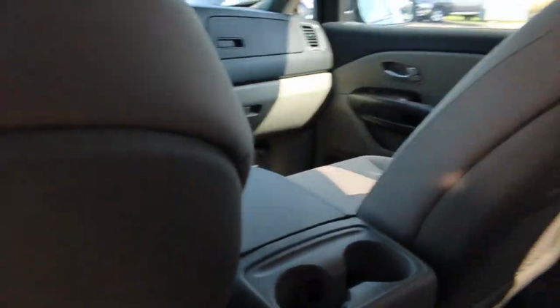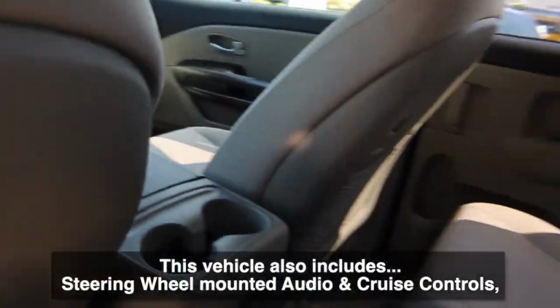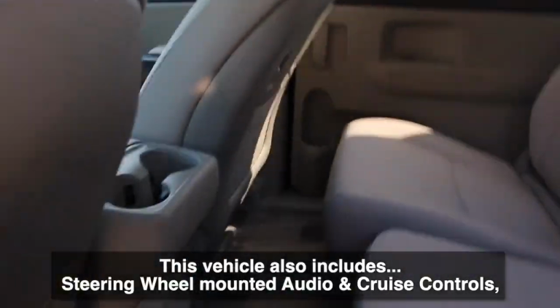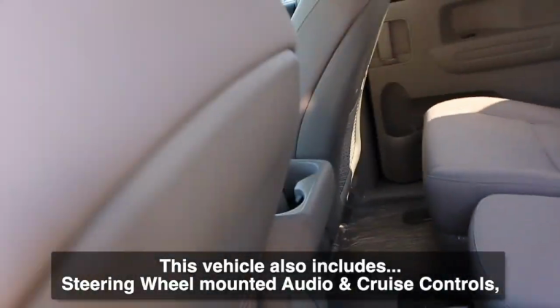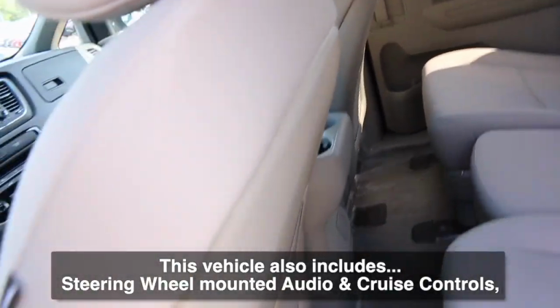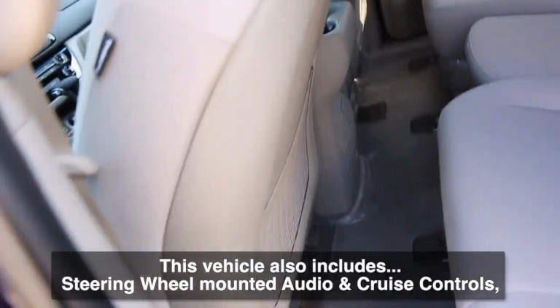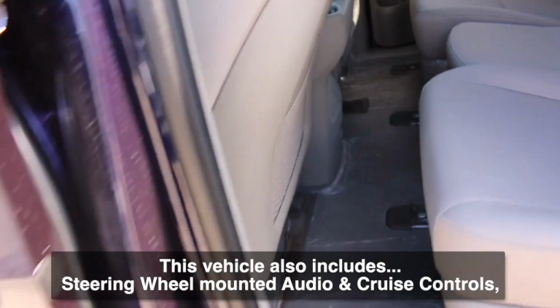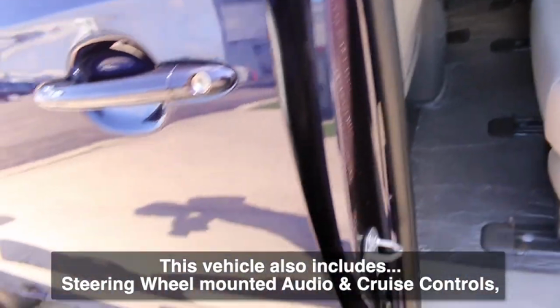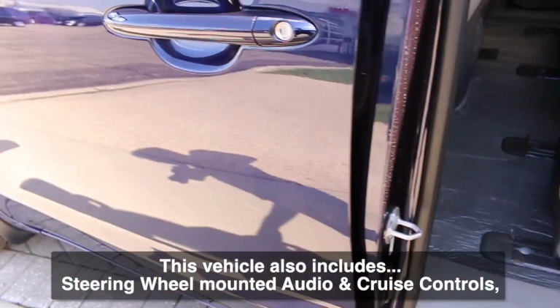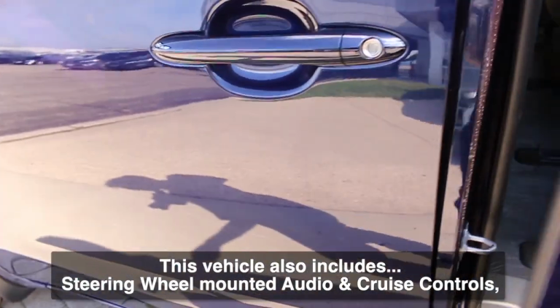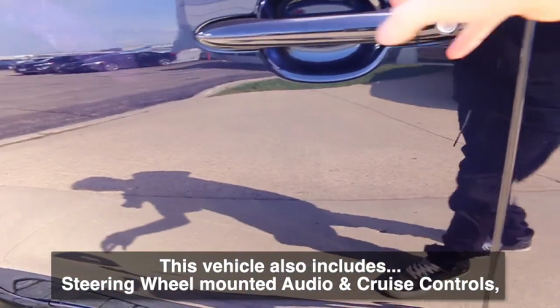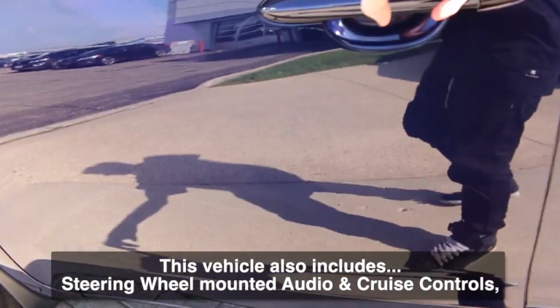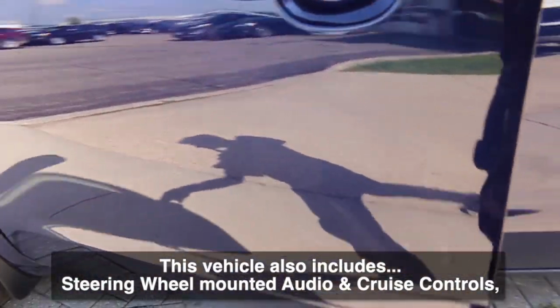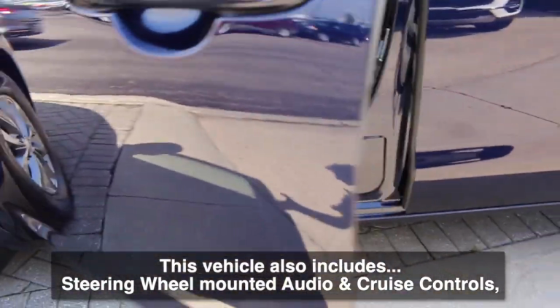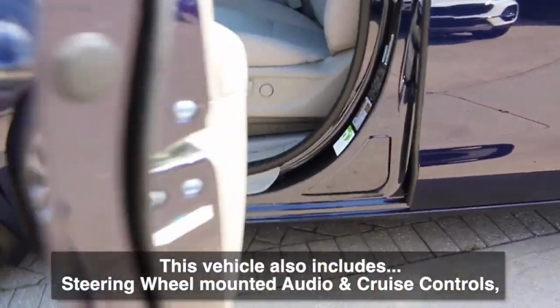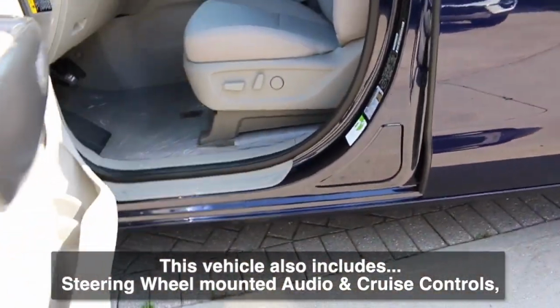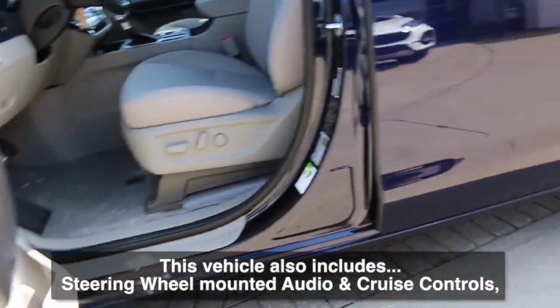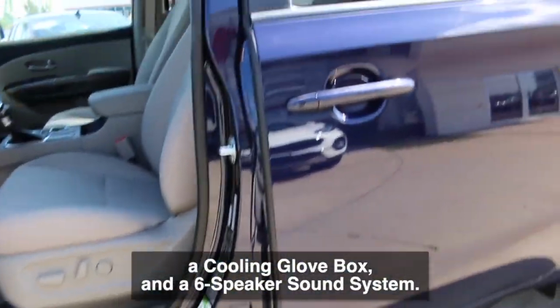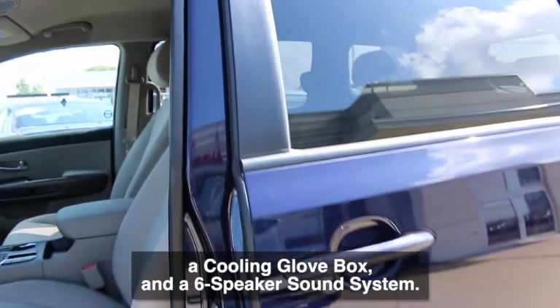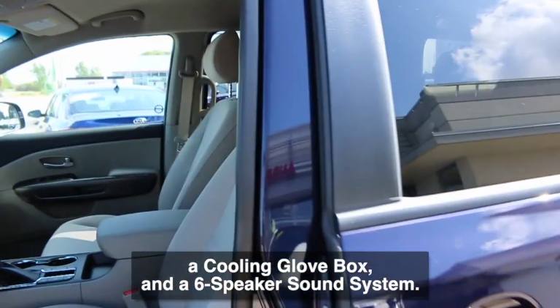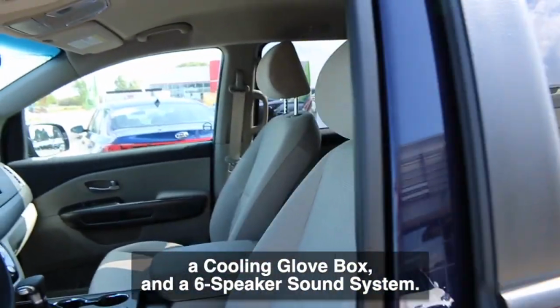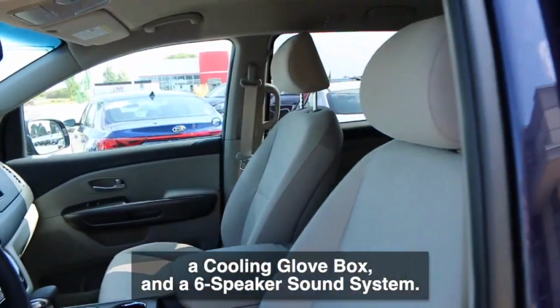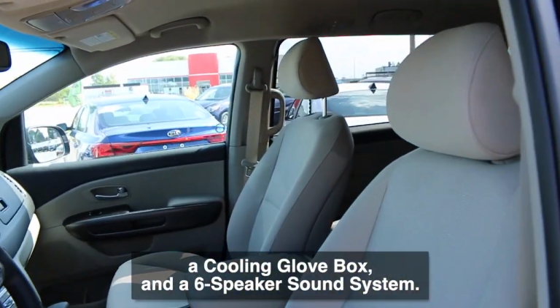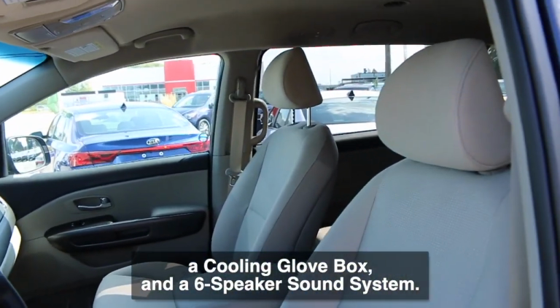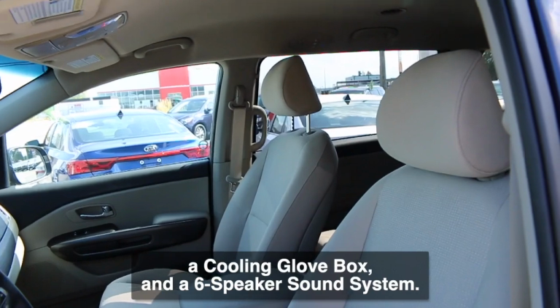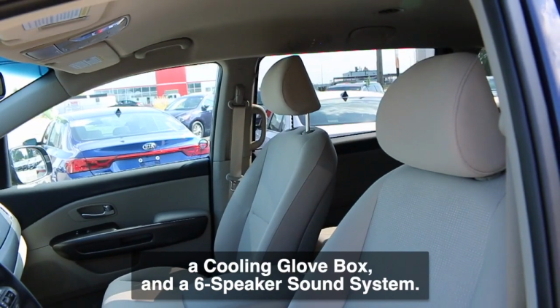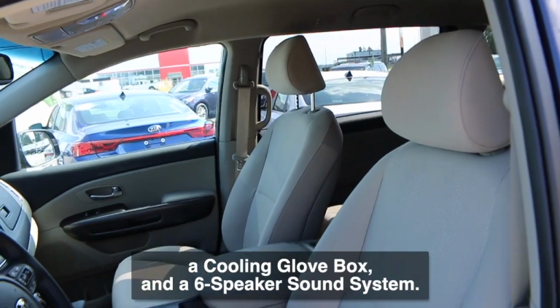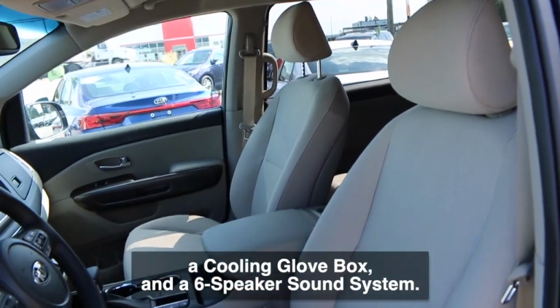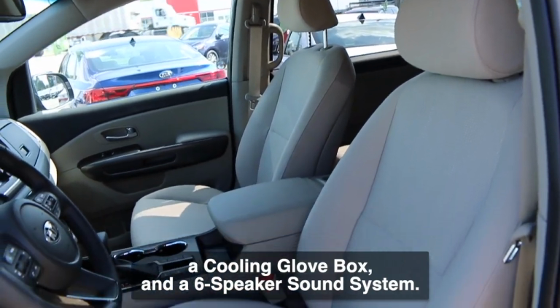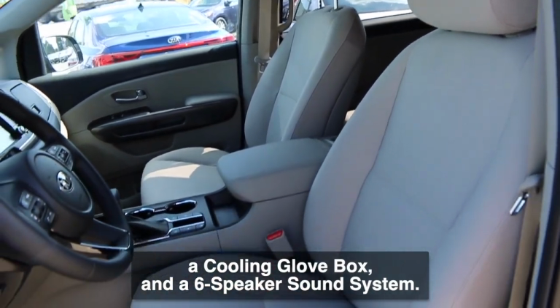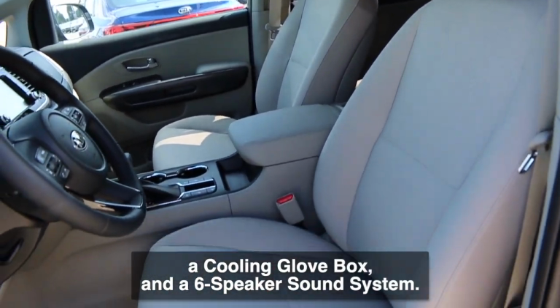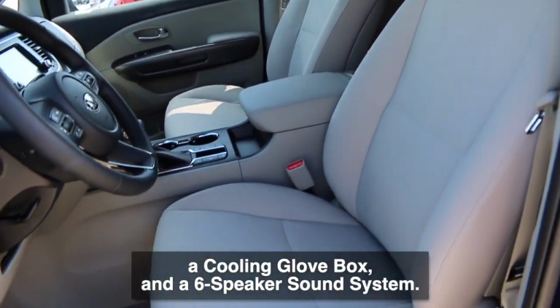This vehicle also includes steering wheel mounted audio and cruise controls, a cooling glove box, and a six speaker sound system.